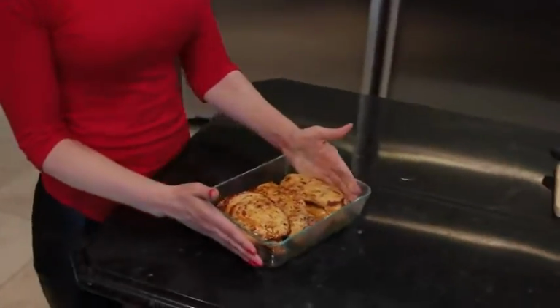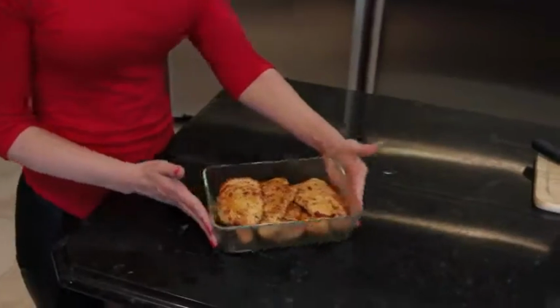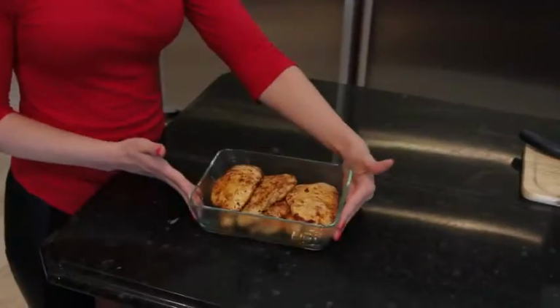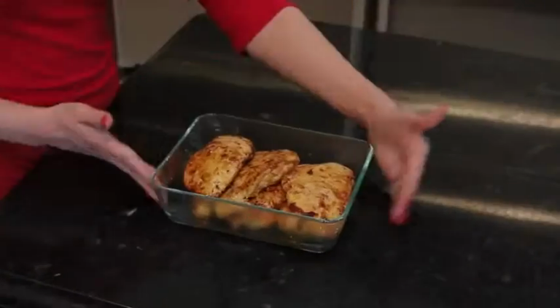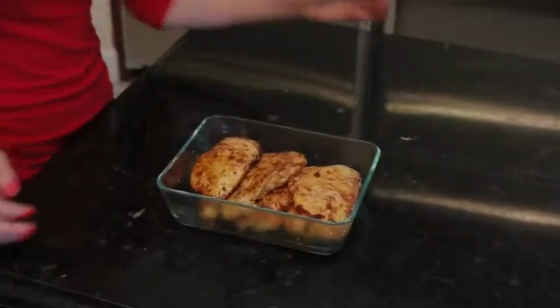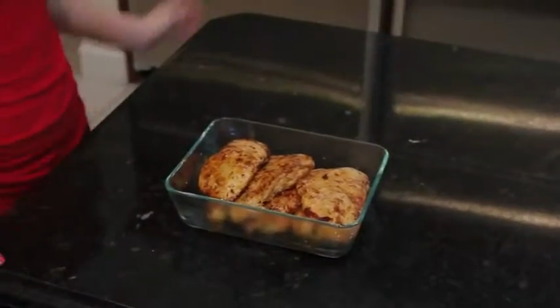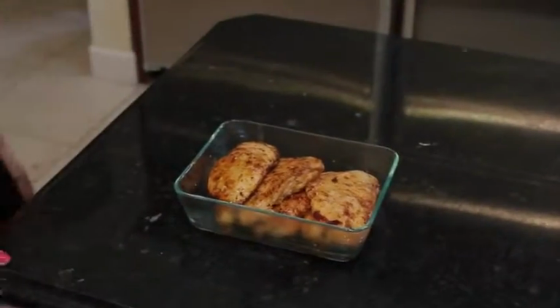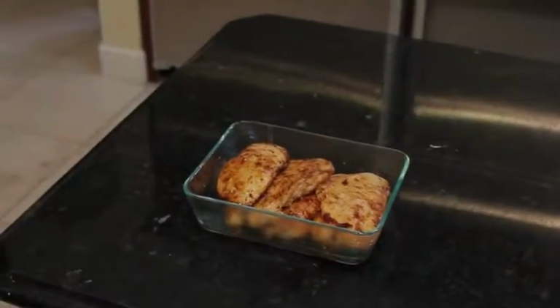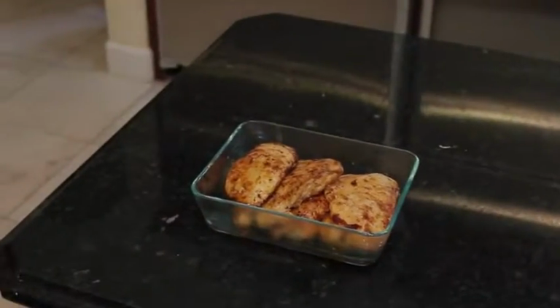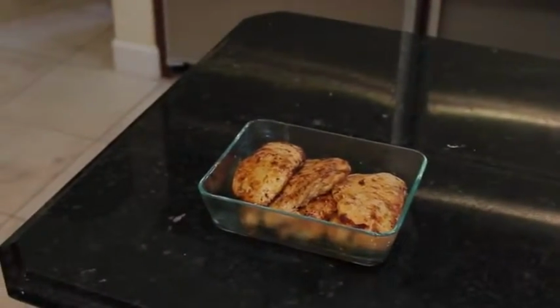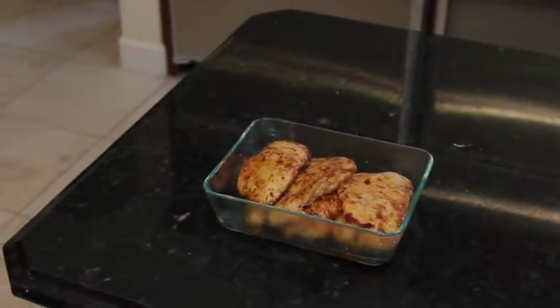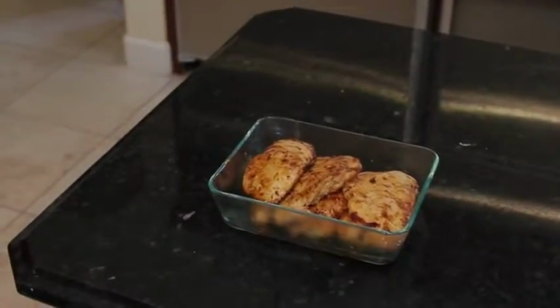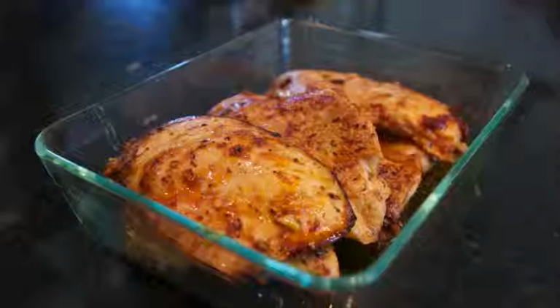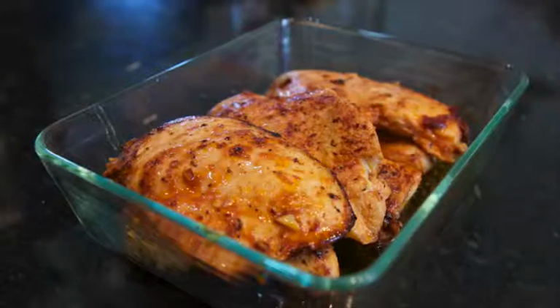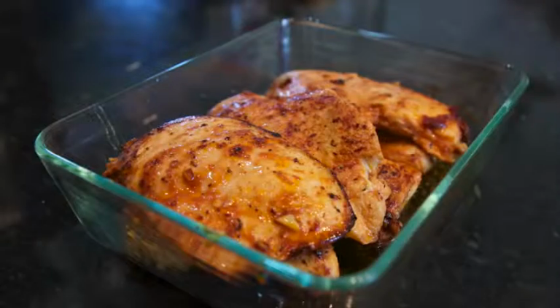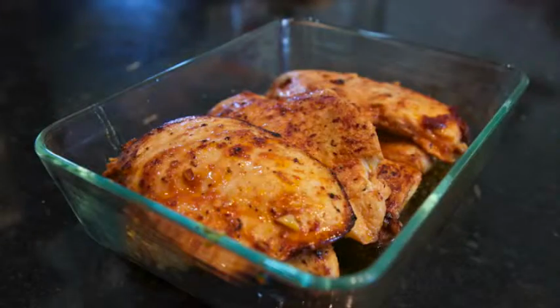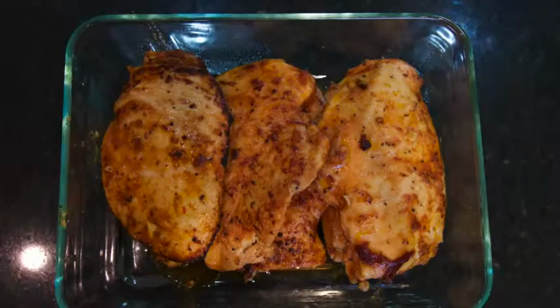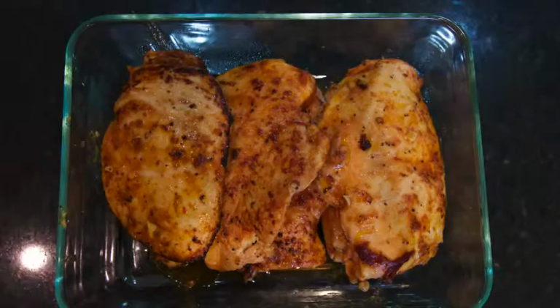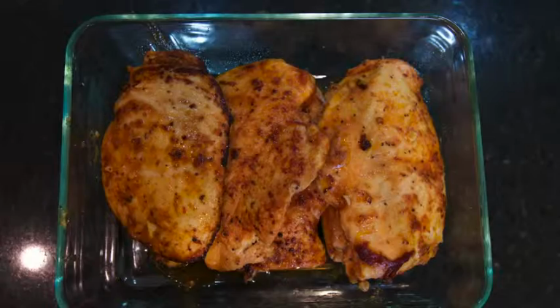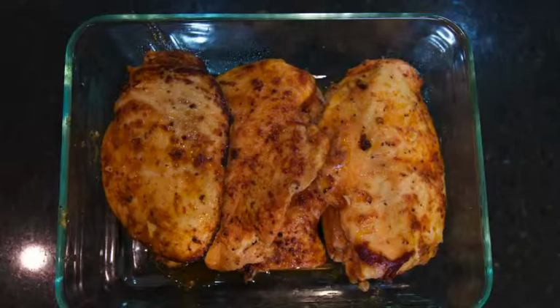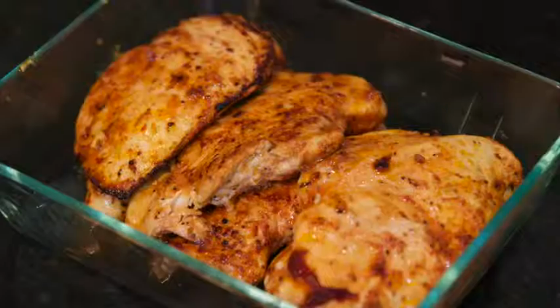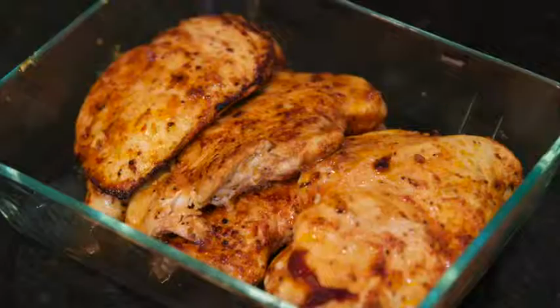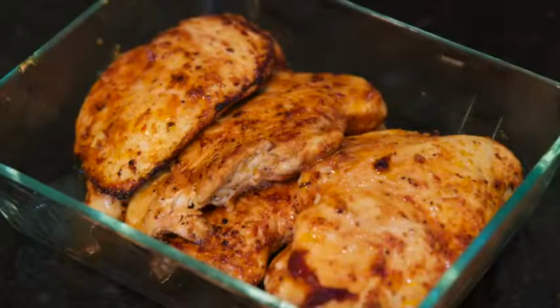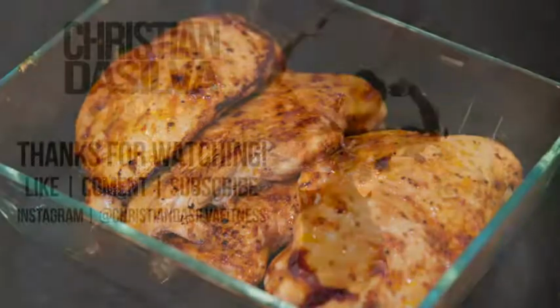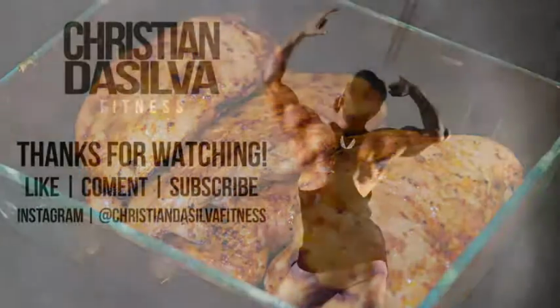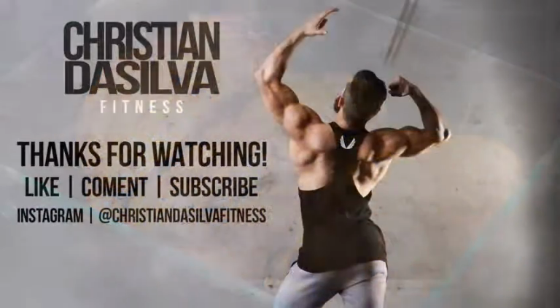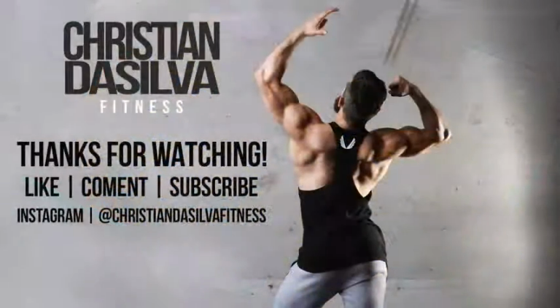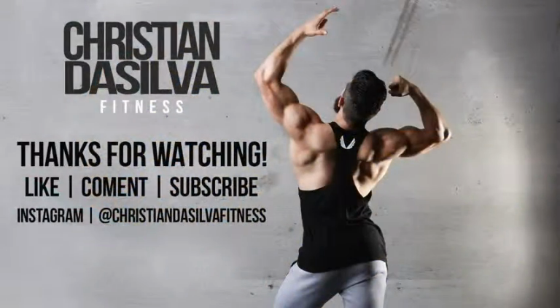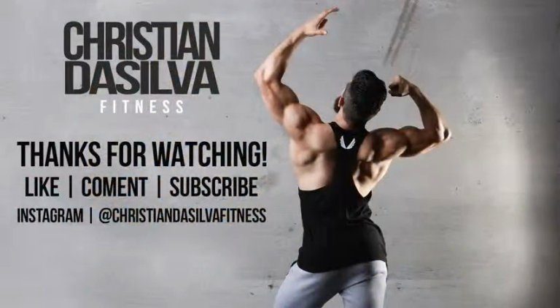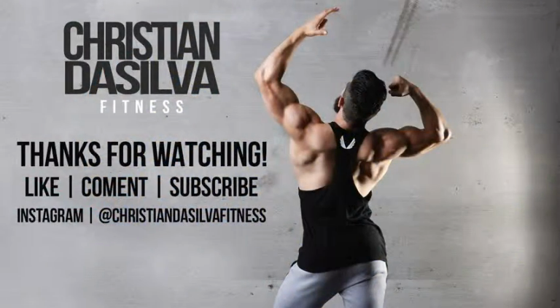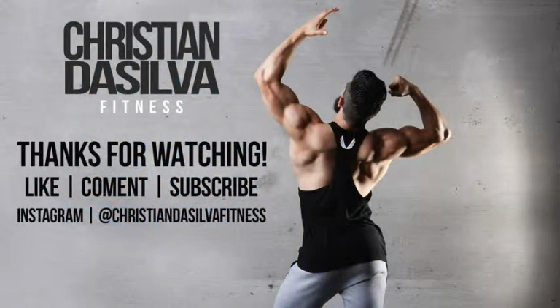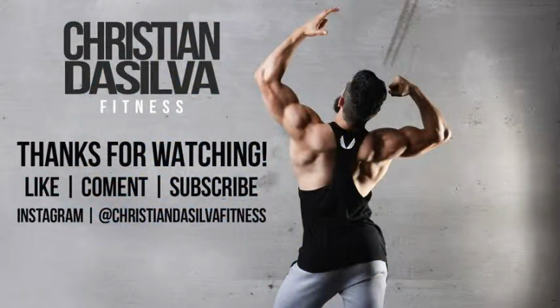Make sure you like this video, leave a comment, and subscribe if you're not already. Alright guys, more cooking videos coming soon. I'll see you guys in the next one.